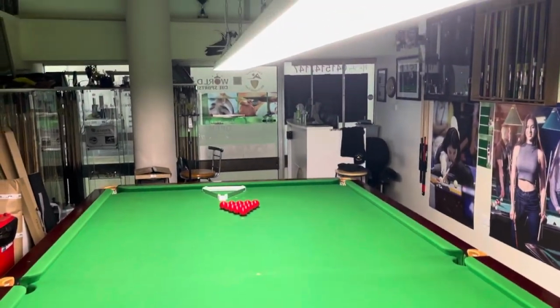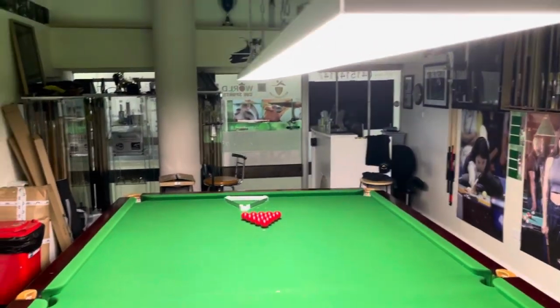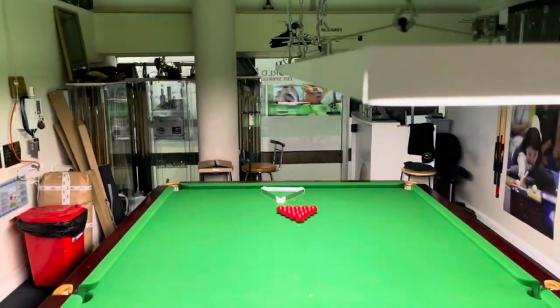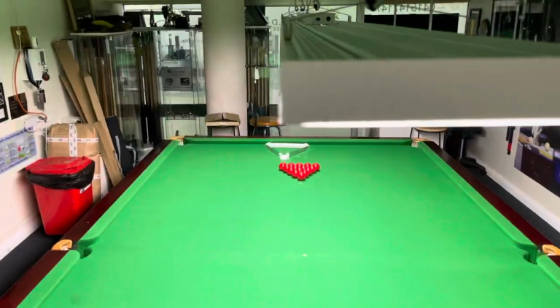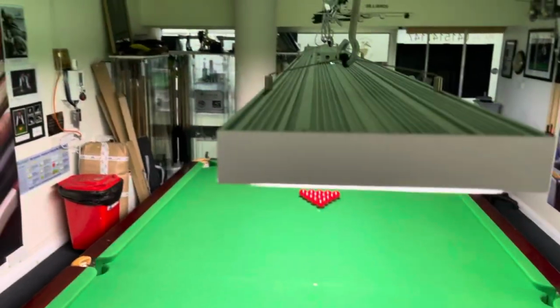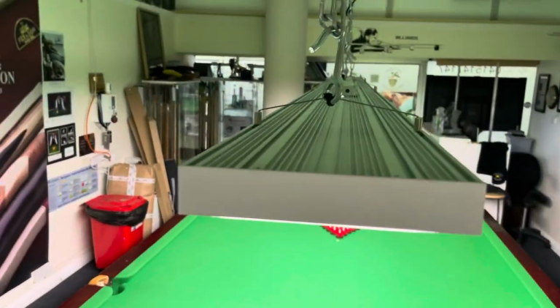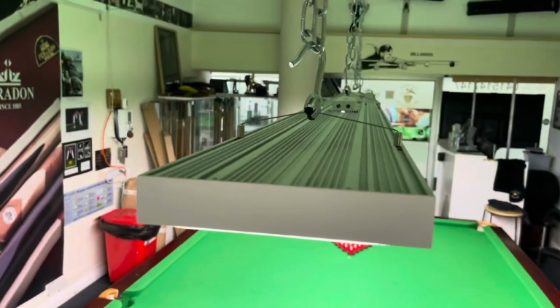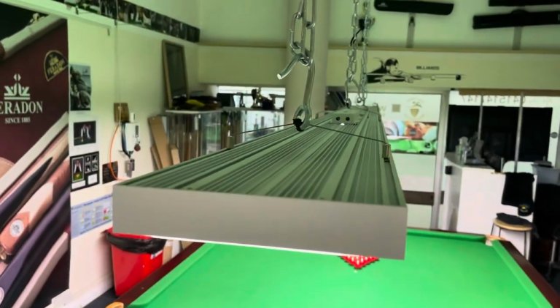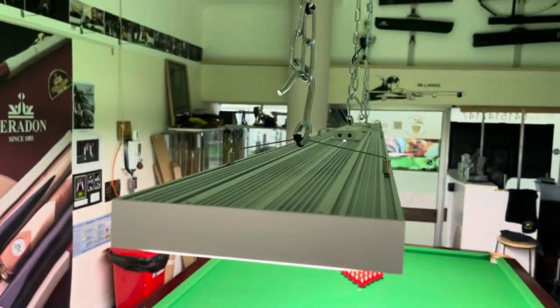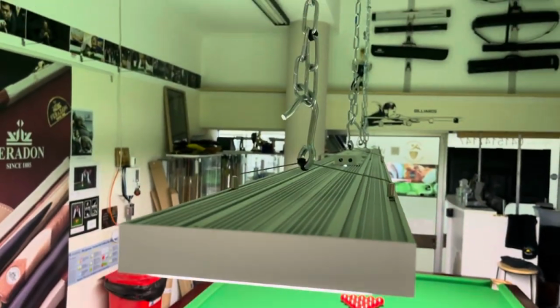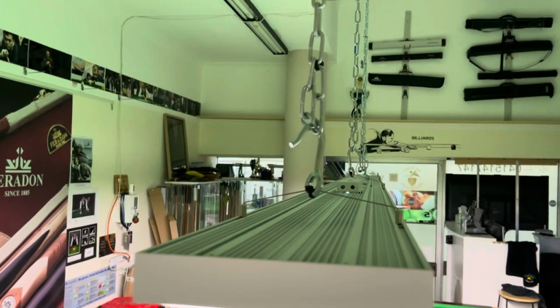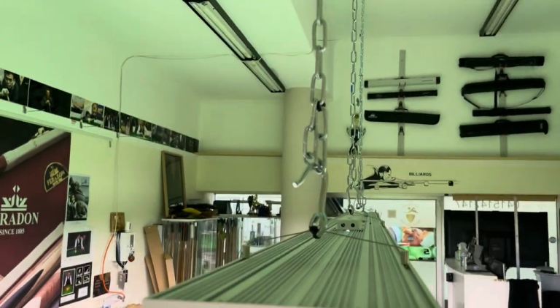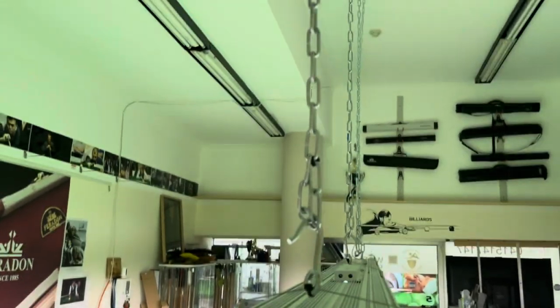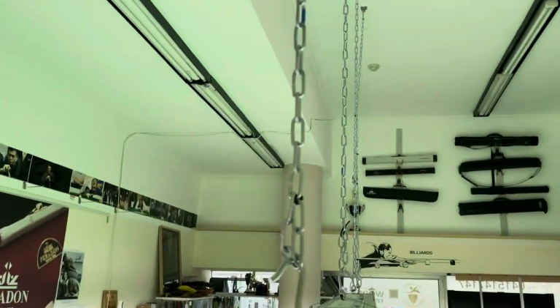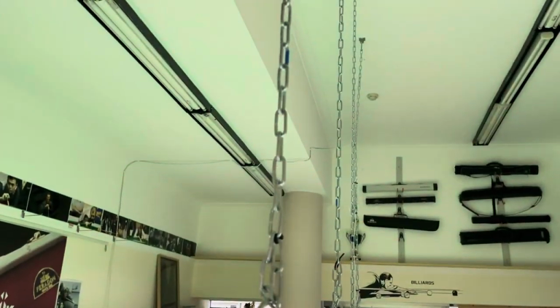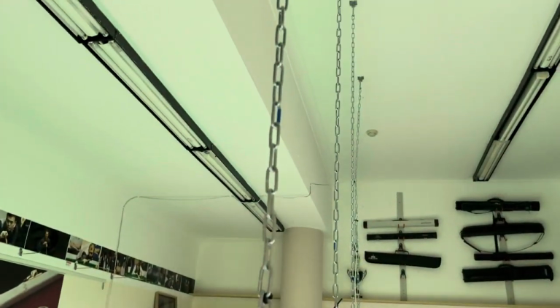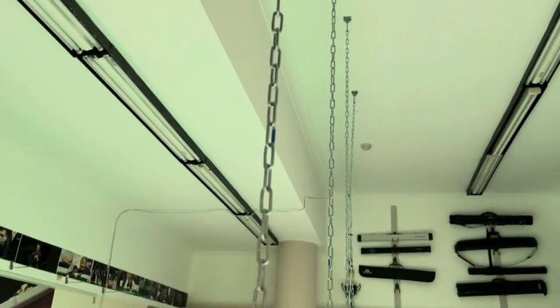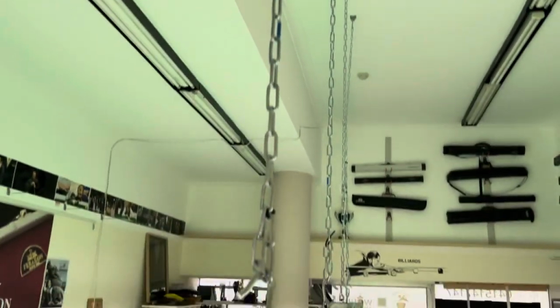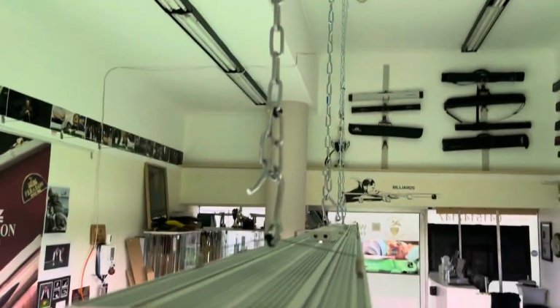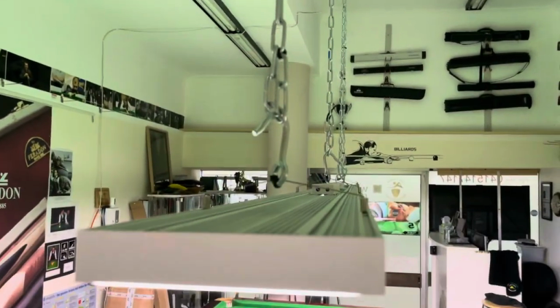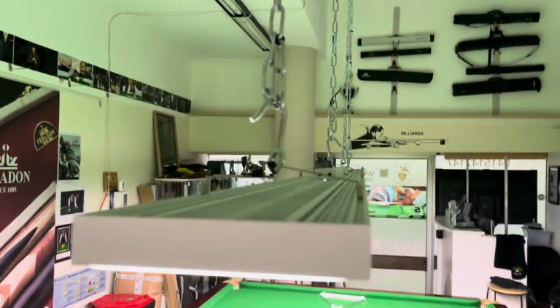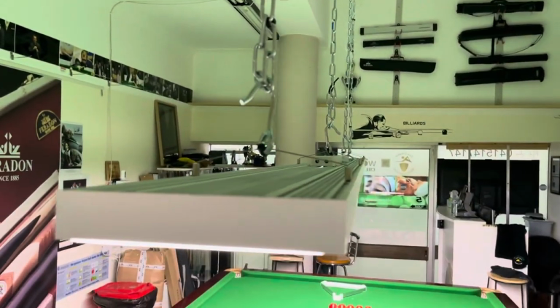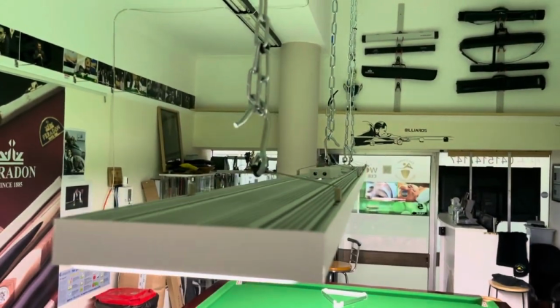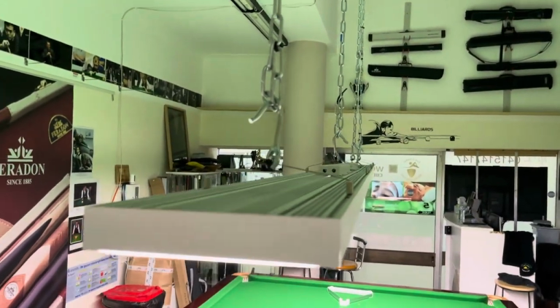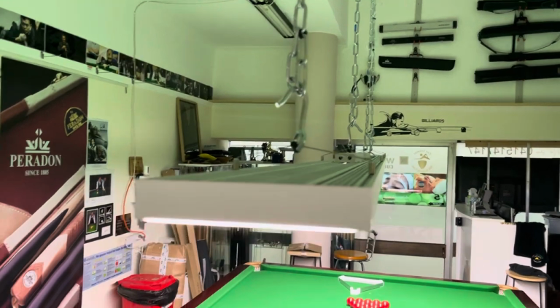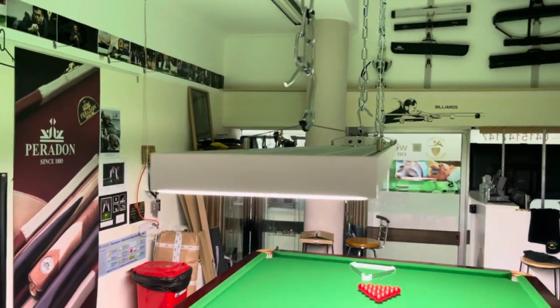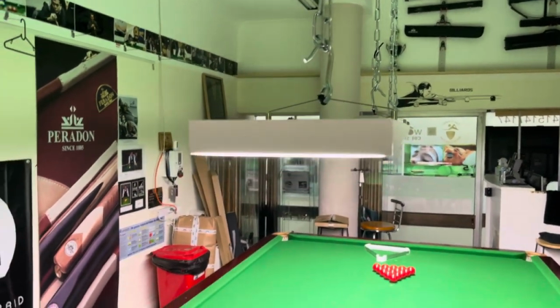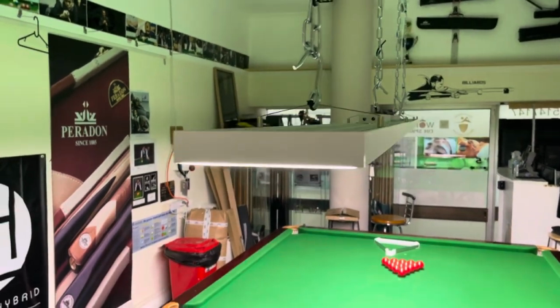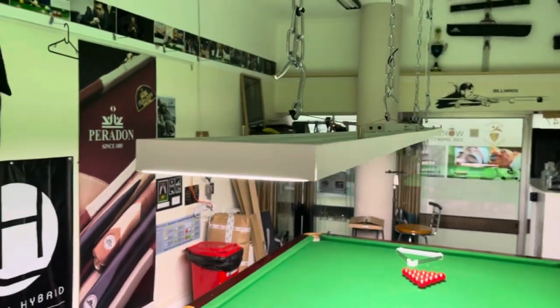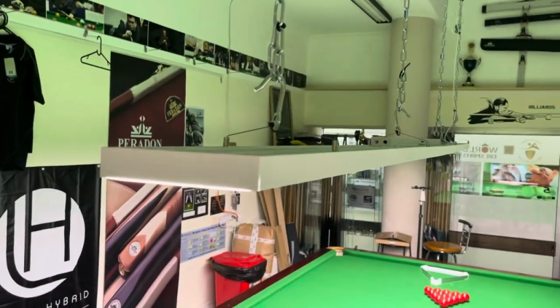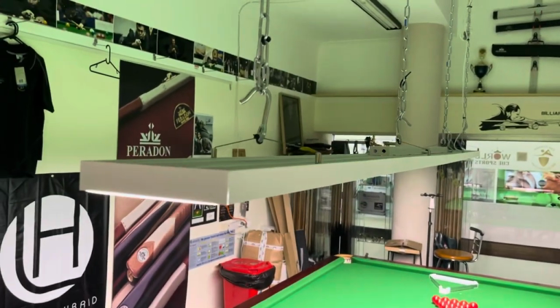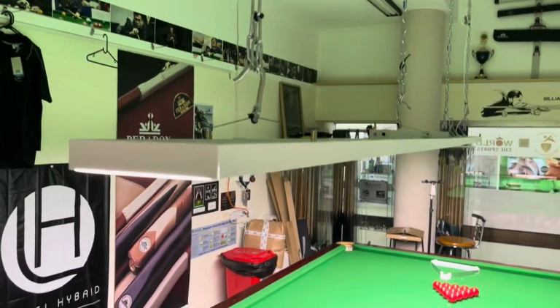It also comes with stainless steel wires as well. It does come with hanging wires to go to the ceilings, but I've had to use some chains because I've got a little bit of a height problem in the shop. But it does come with the wires.